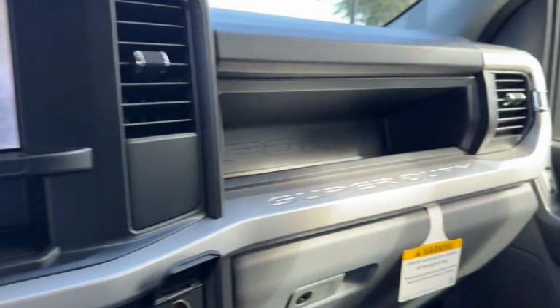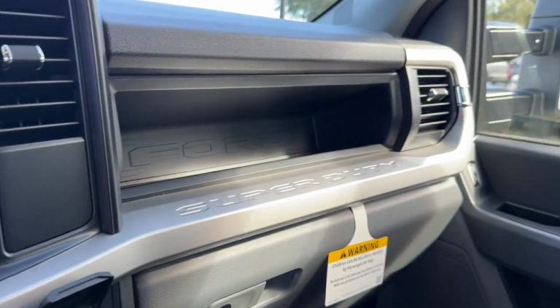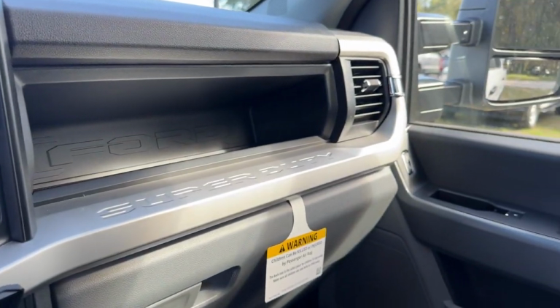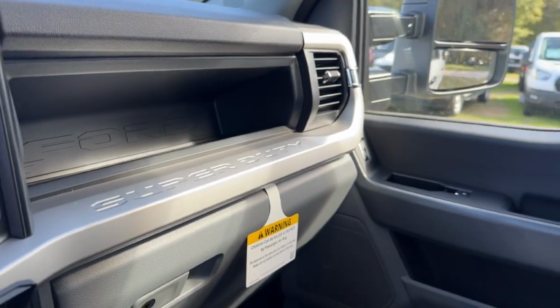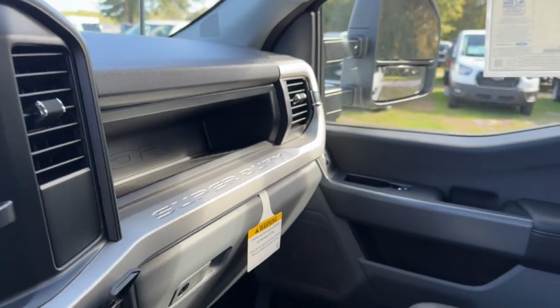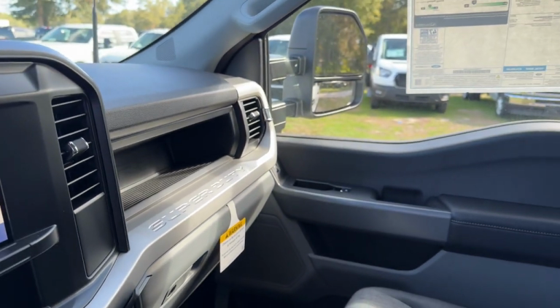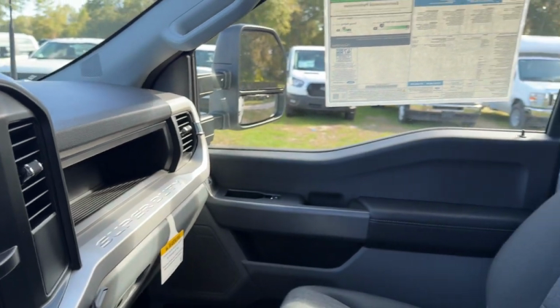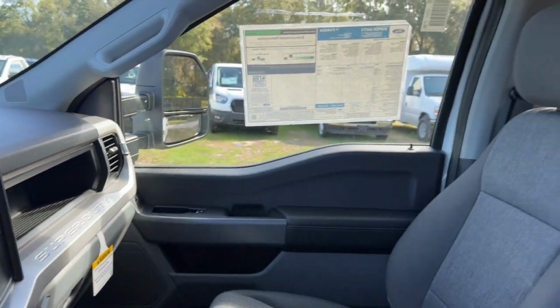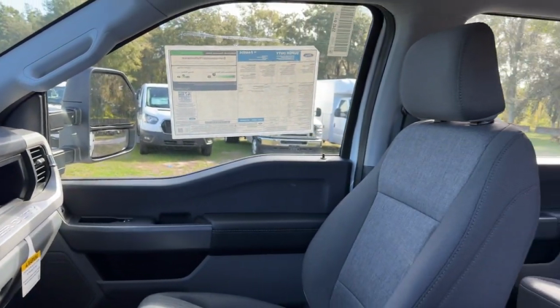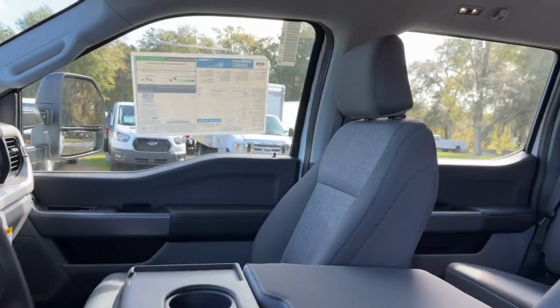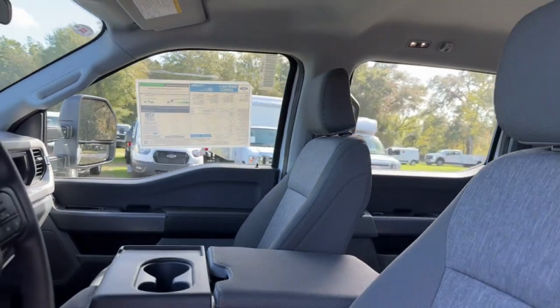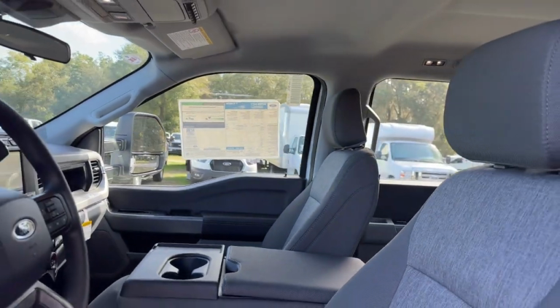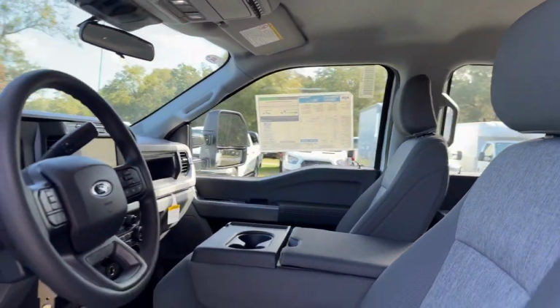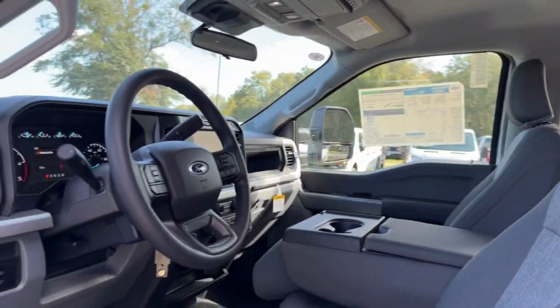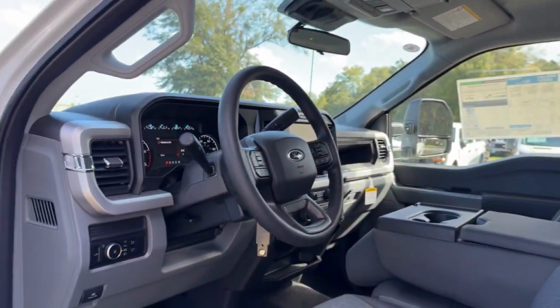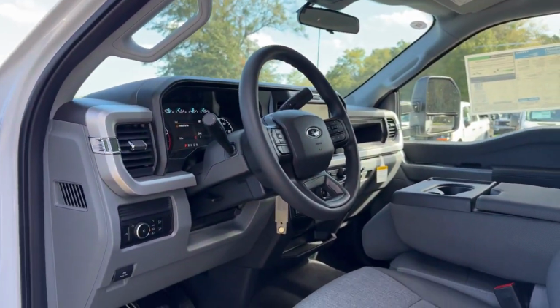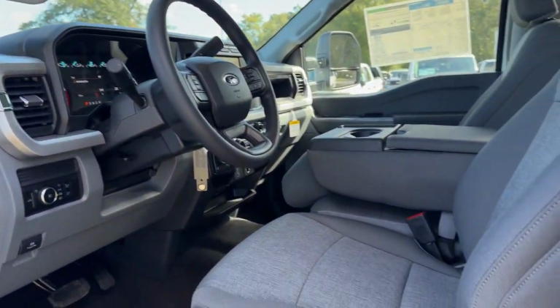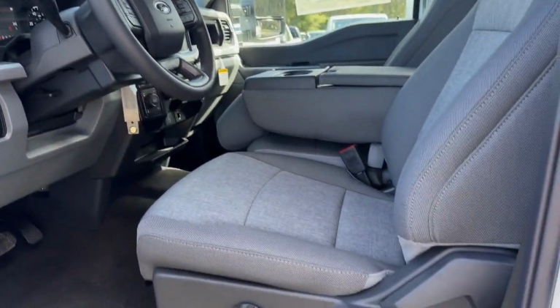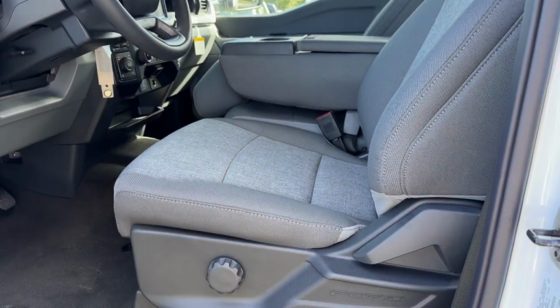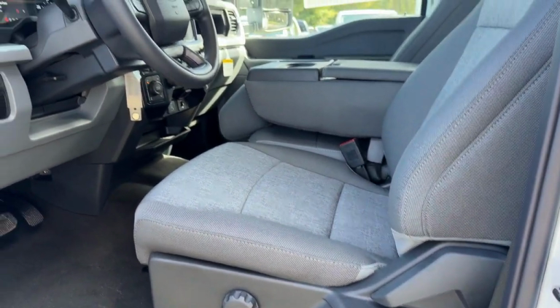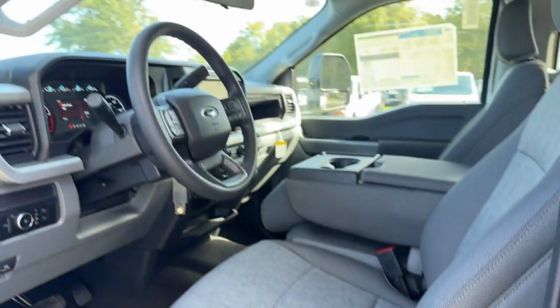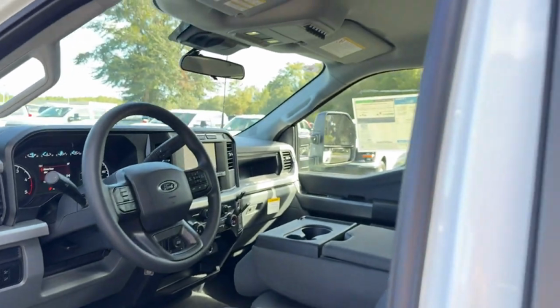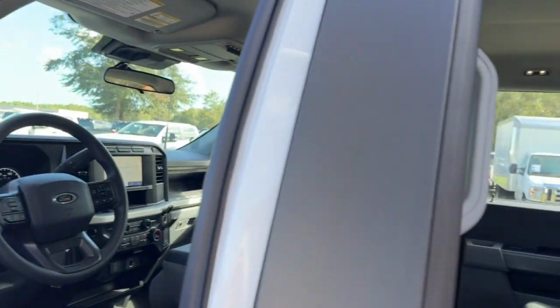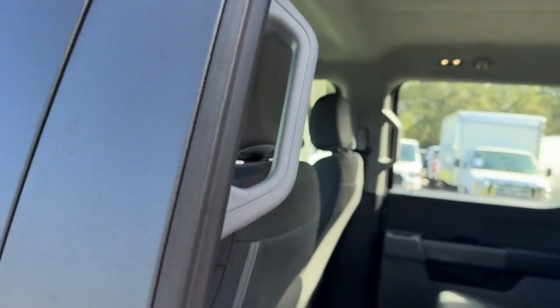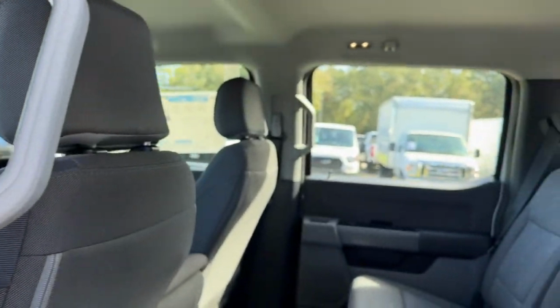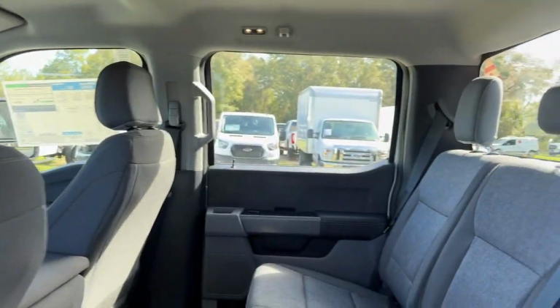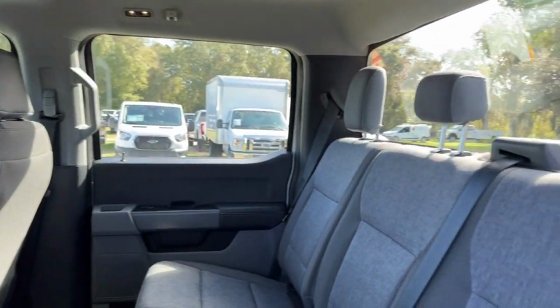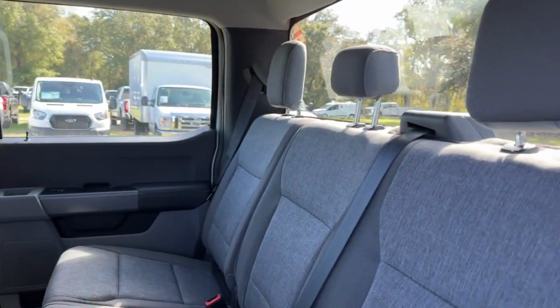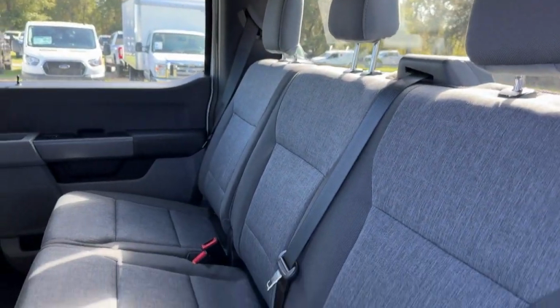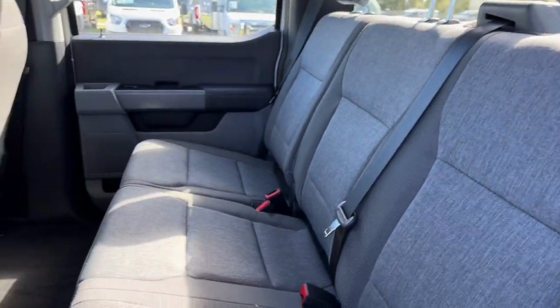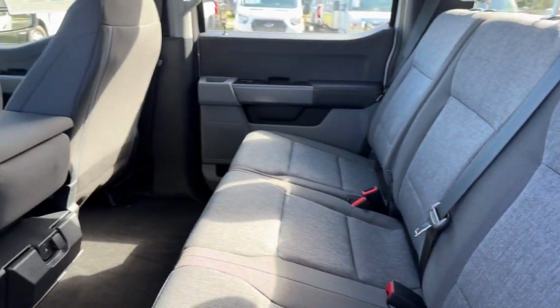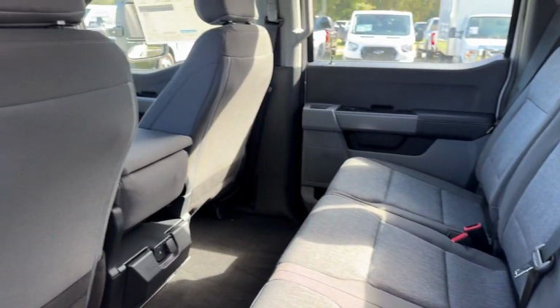See how comfortable capable can feel when you get into this can-do F-250. Take it out for a test drive and see for yourself. Our professional staff looks forward to giving you excellent service.